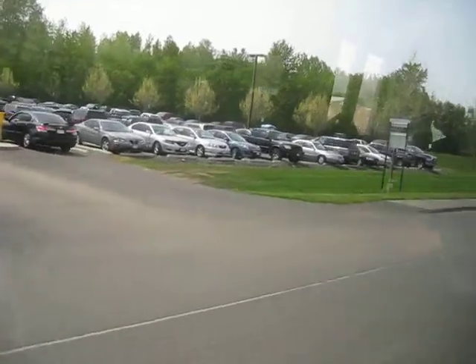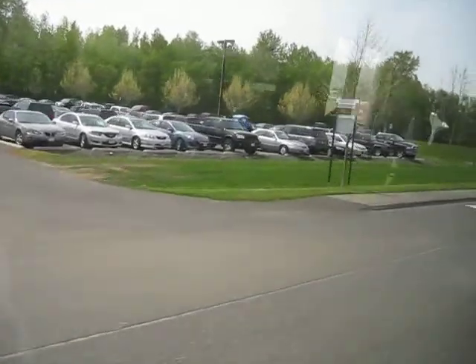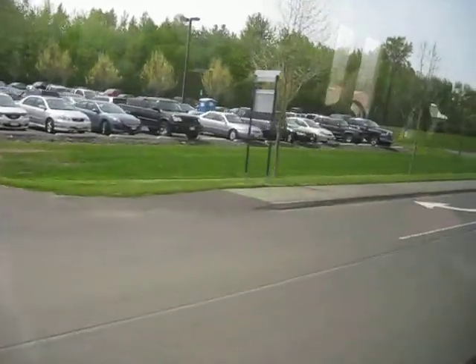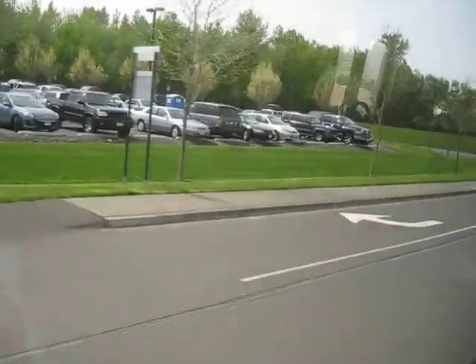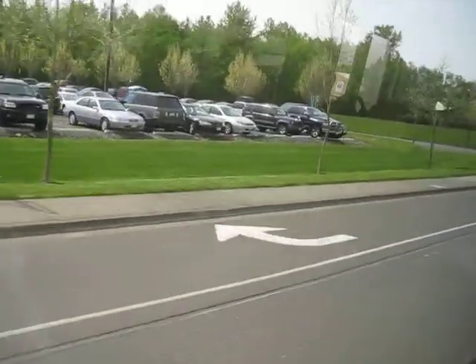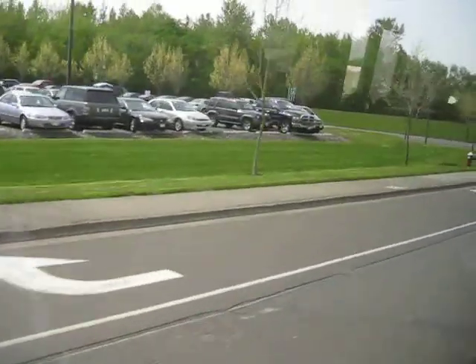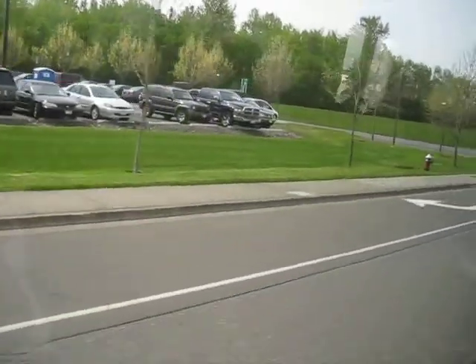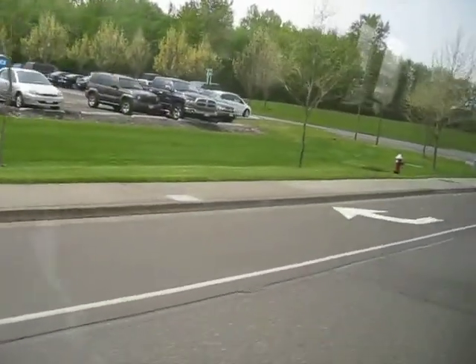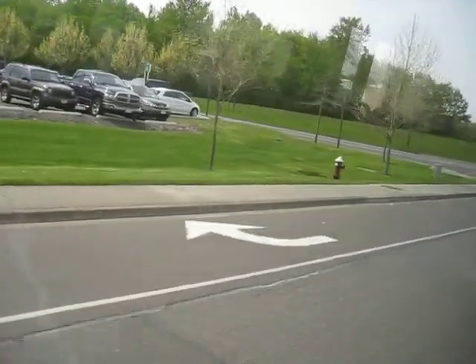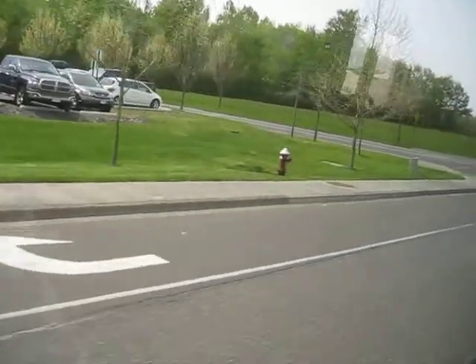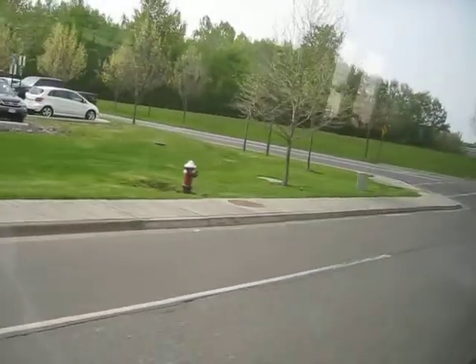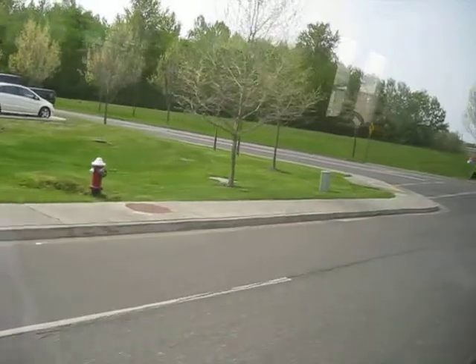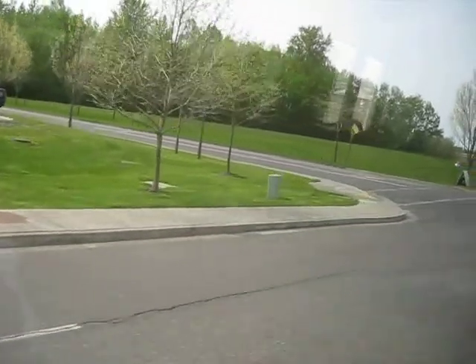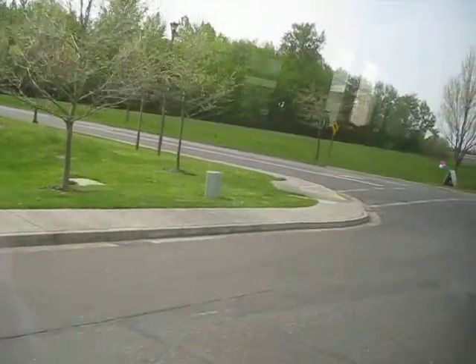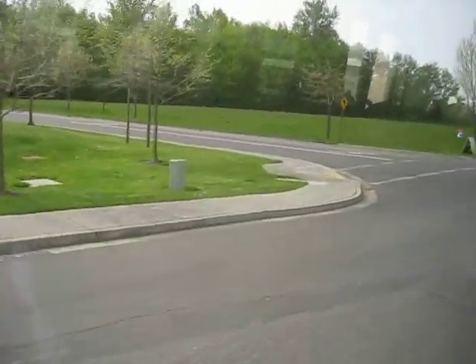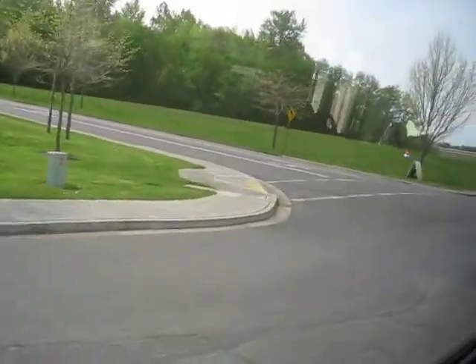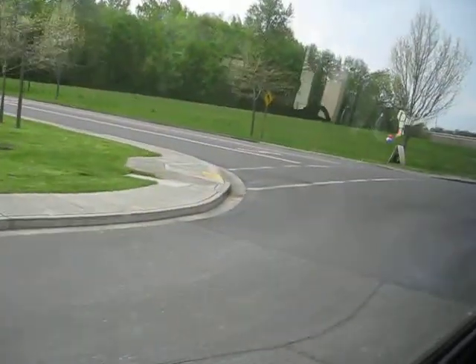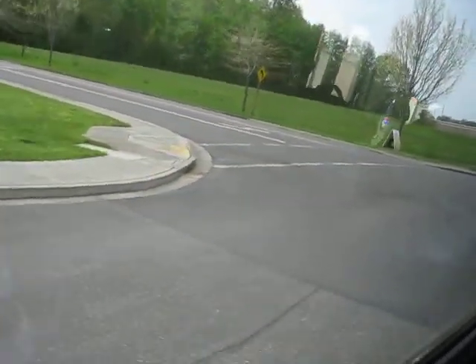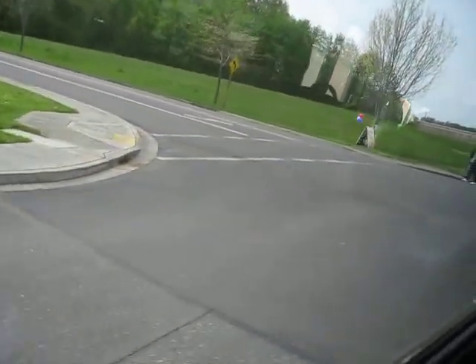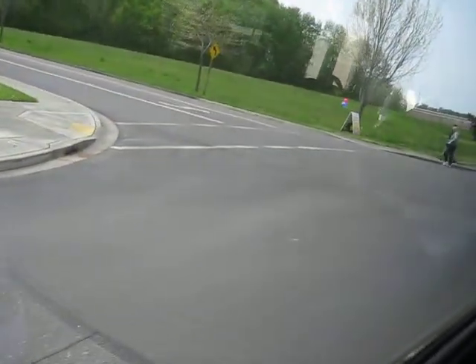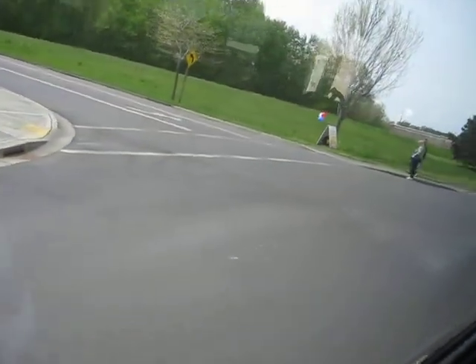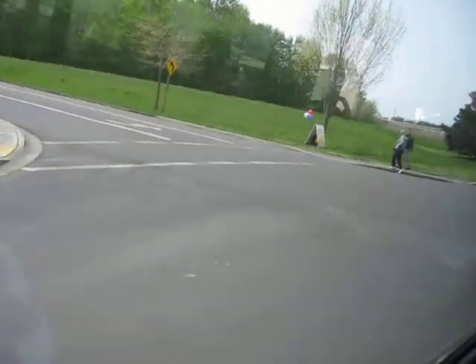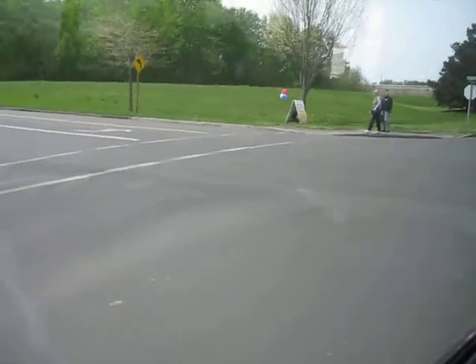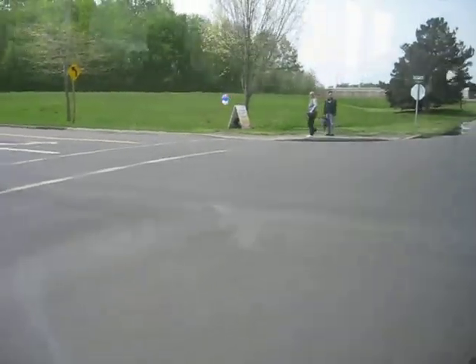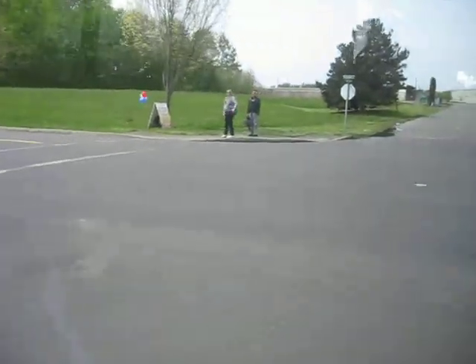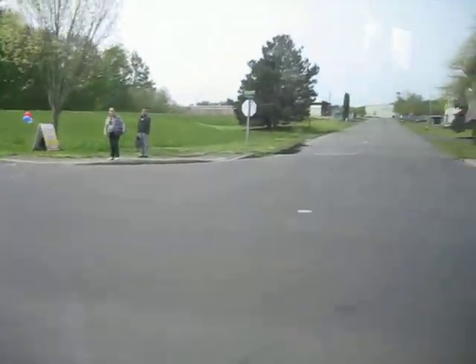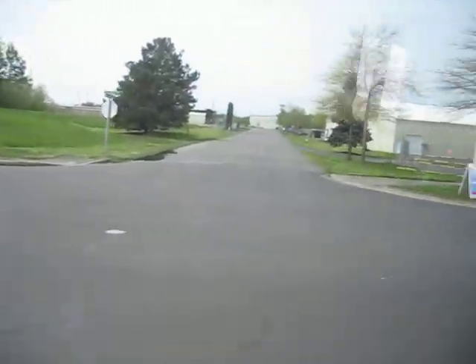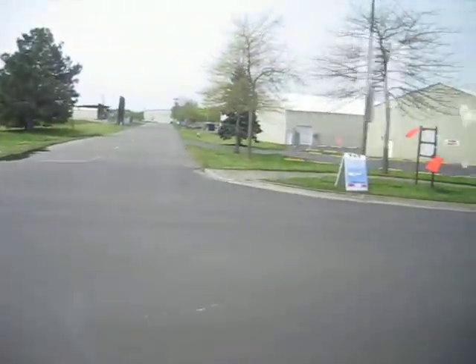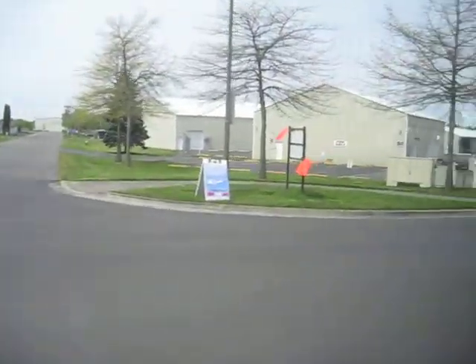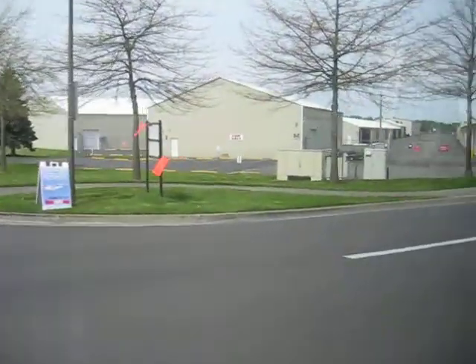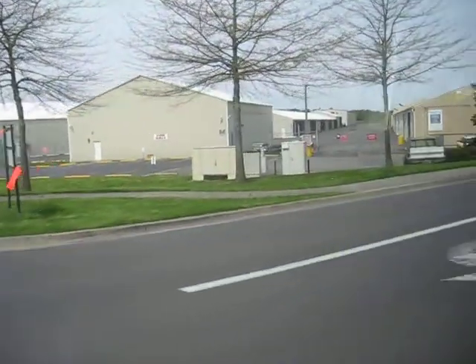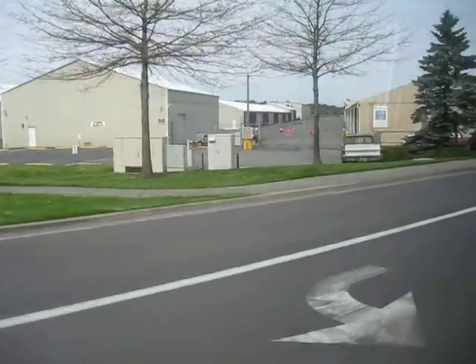Say cheese! Cheese. So bumpy, so bumpy. Wait, wait — when we get to a flat spot, say cheese.